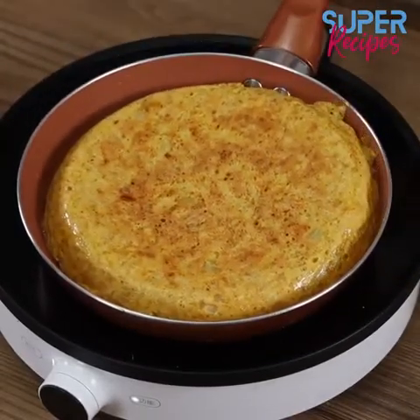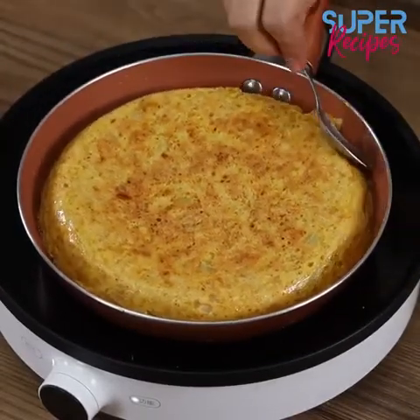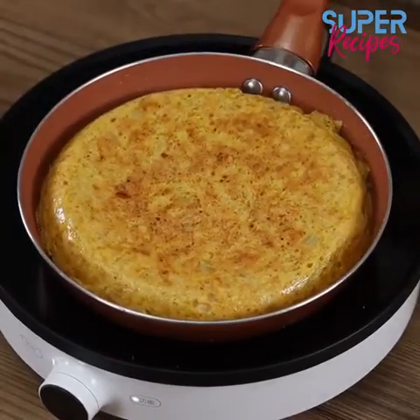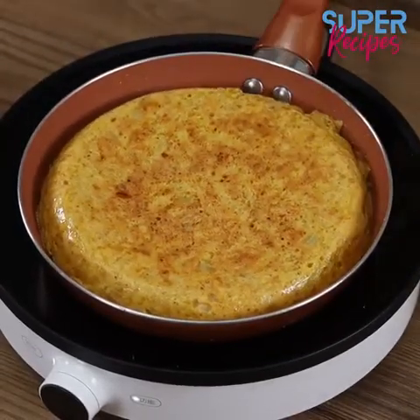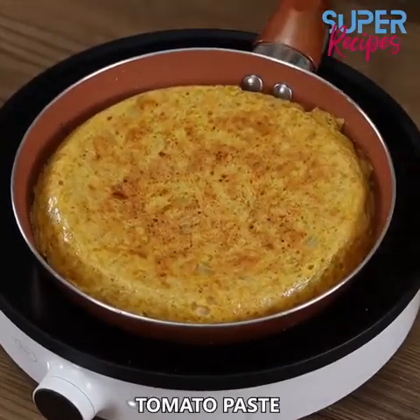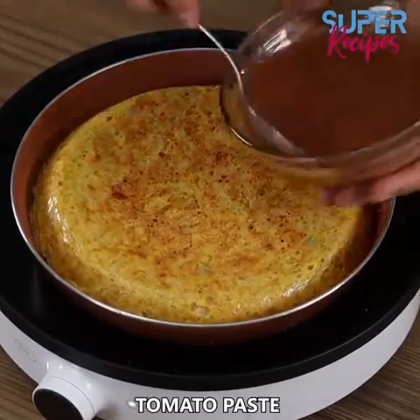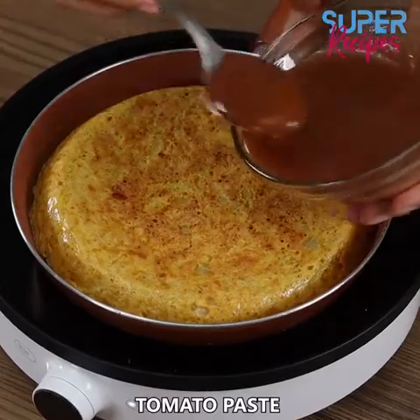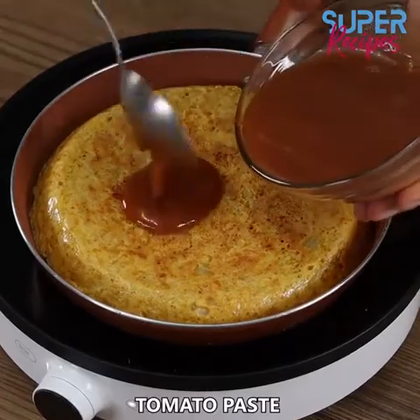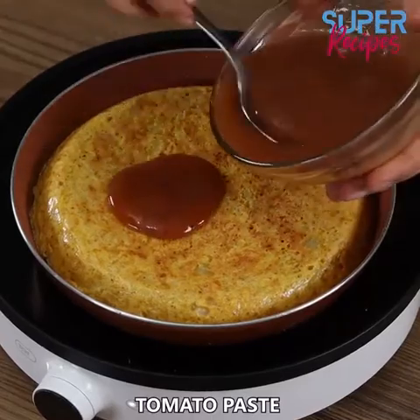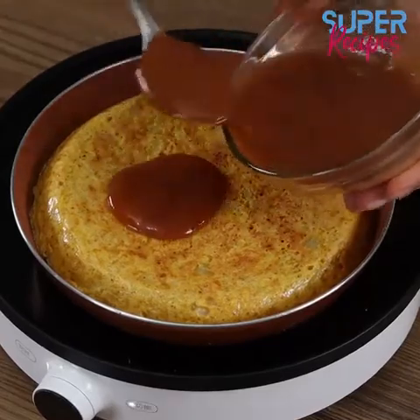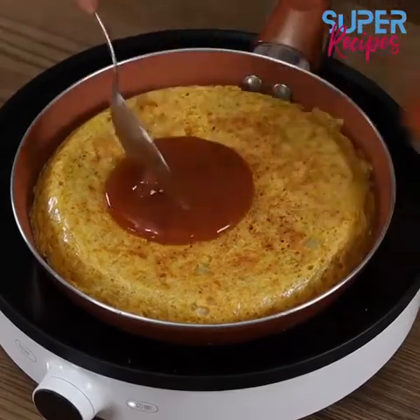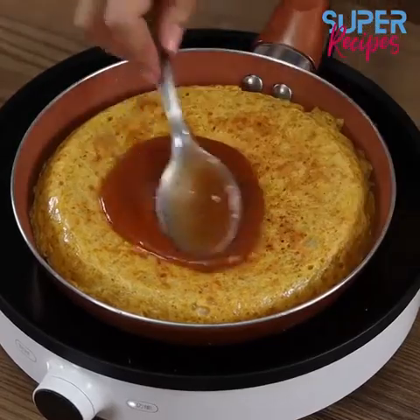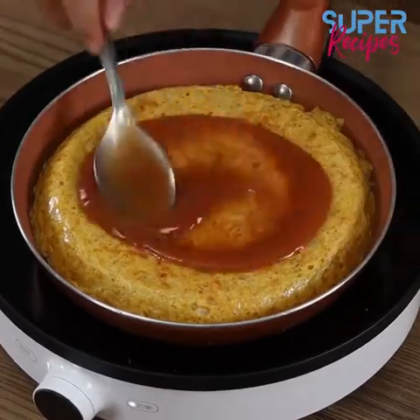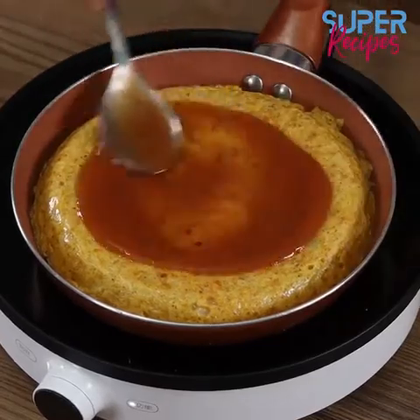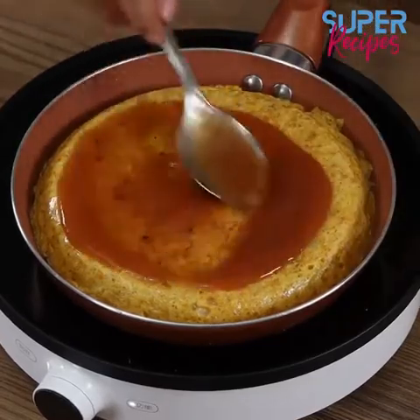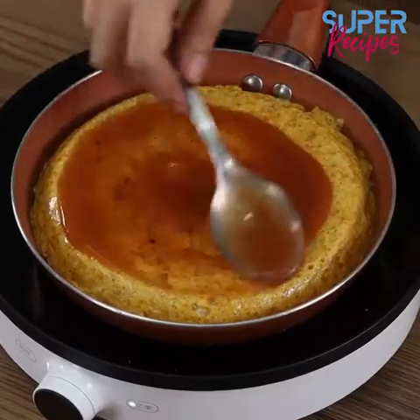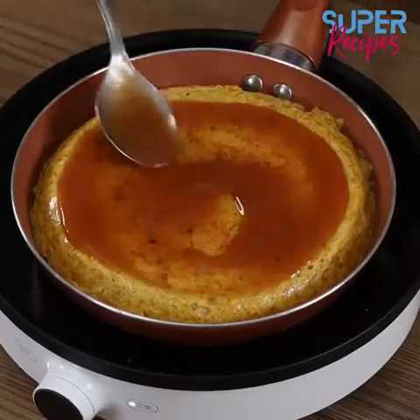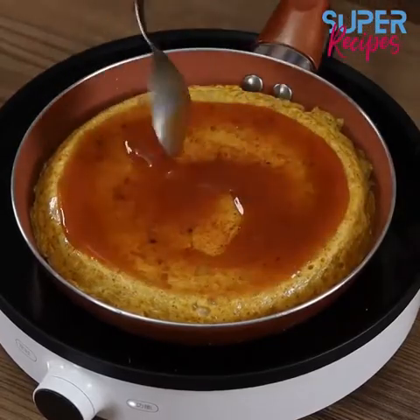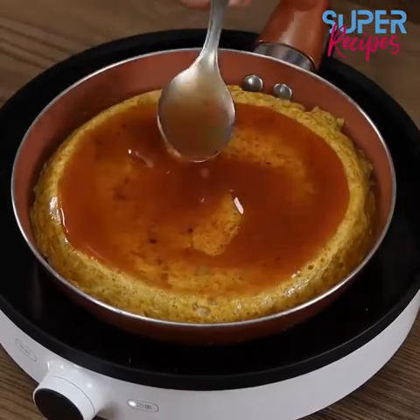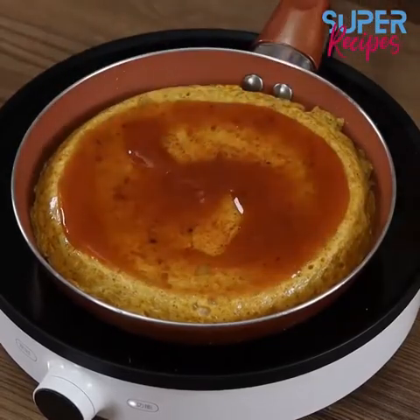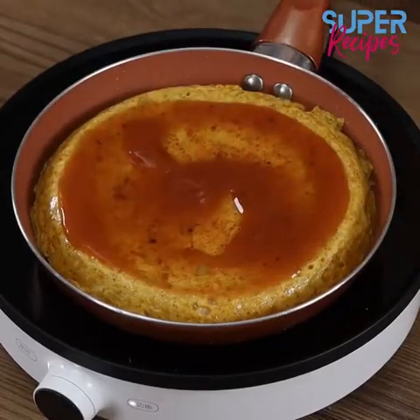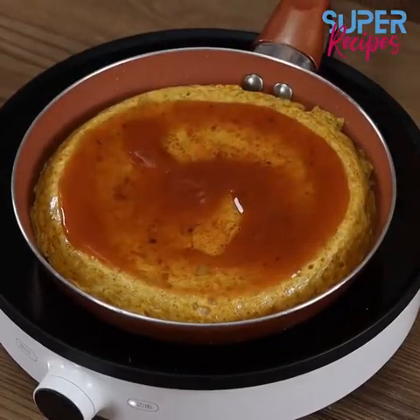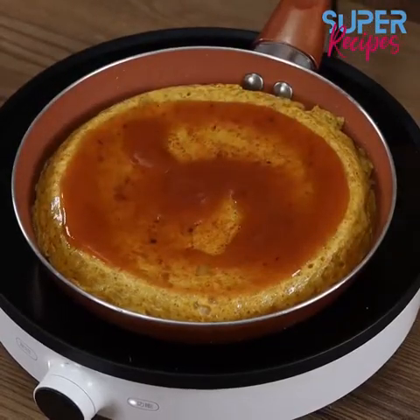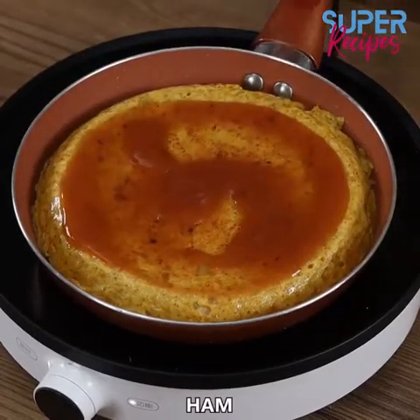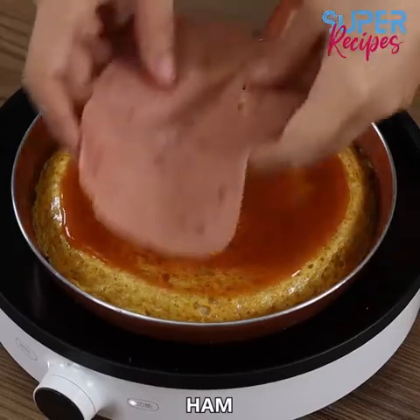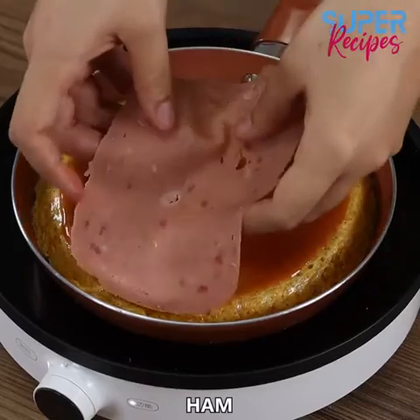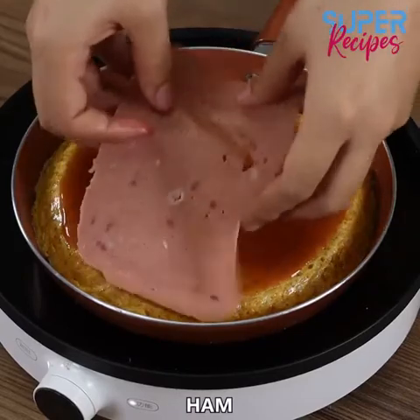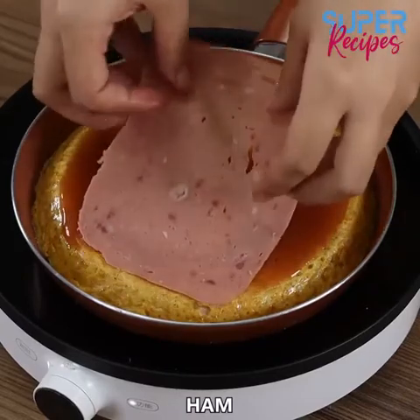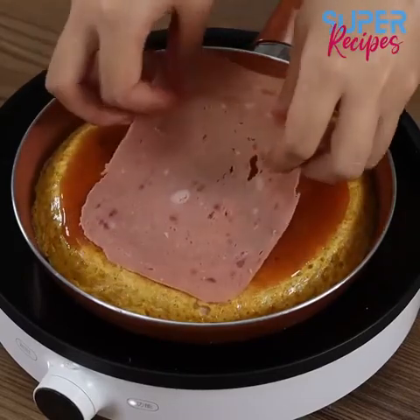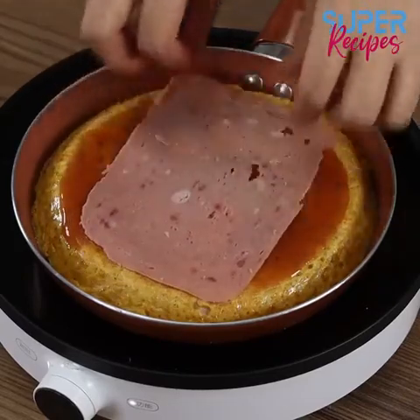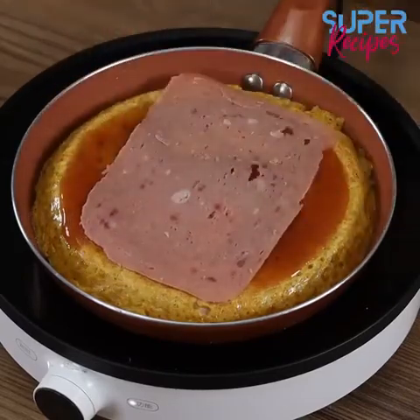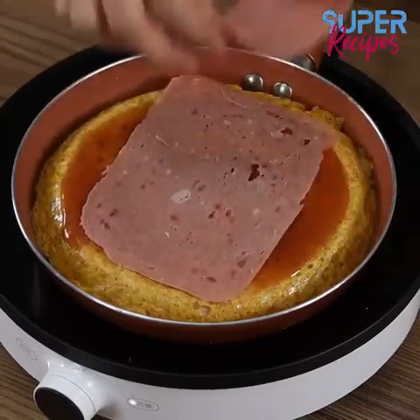Add two tablespoons of tomato paste and spread it. Add as well ham, grated cheese, and oregano.